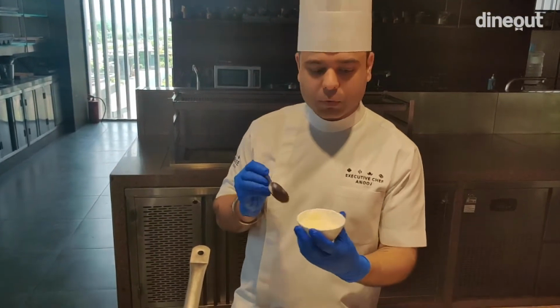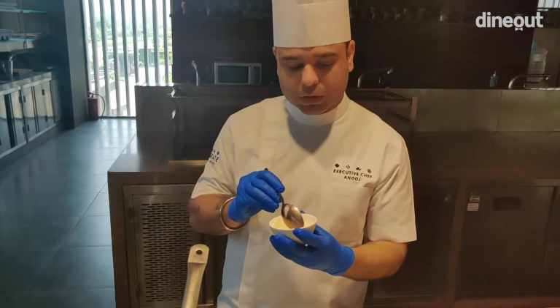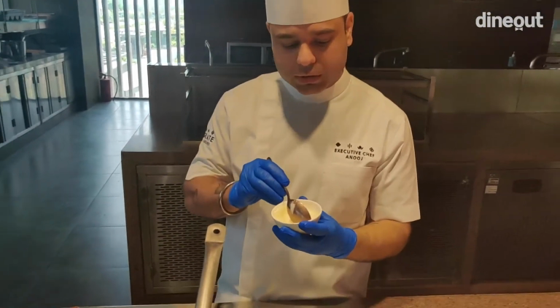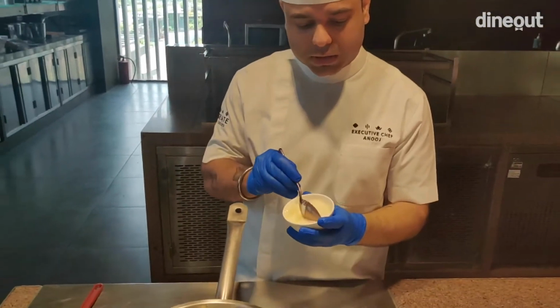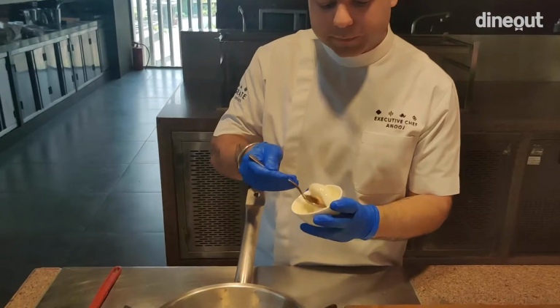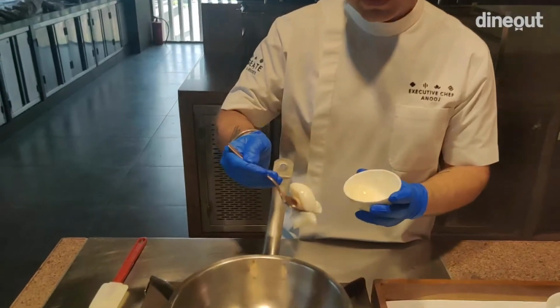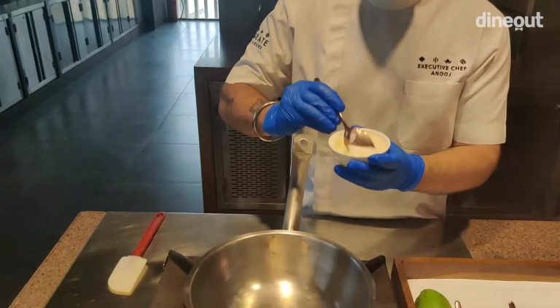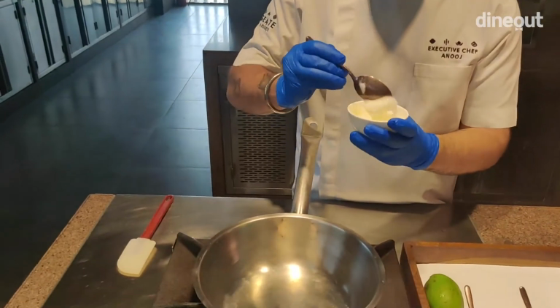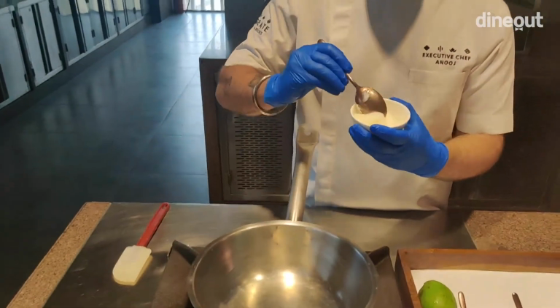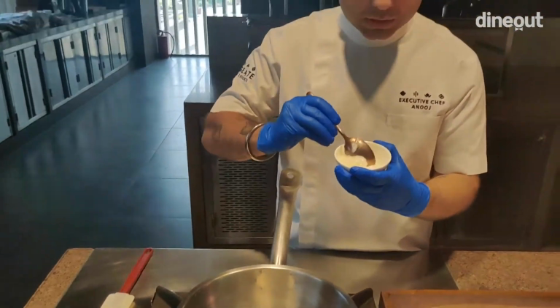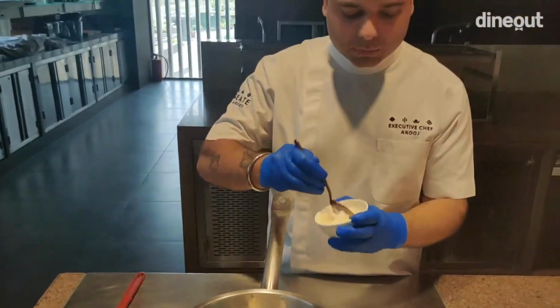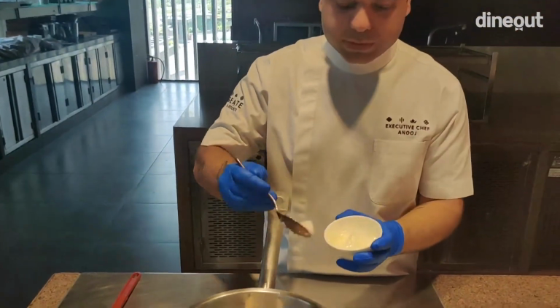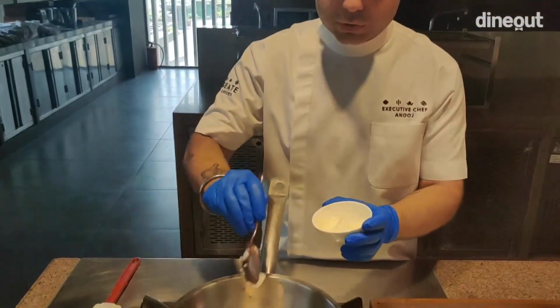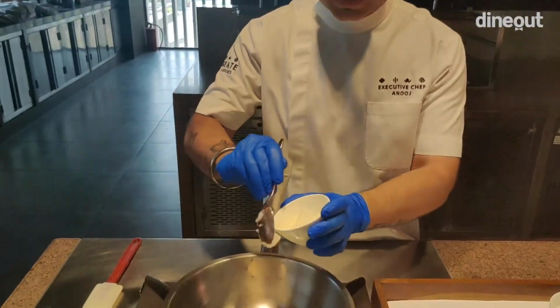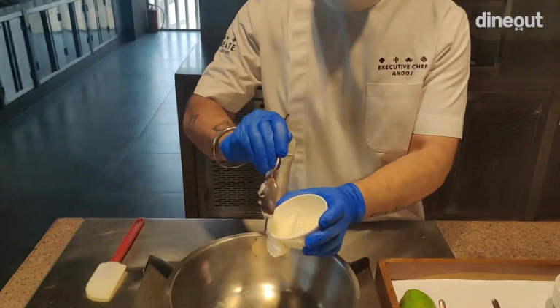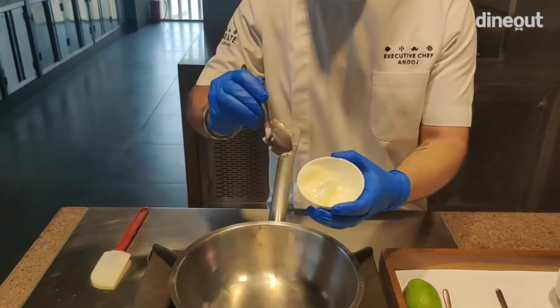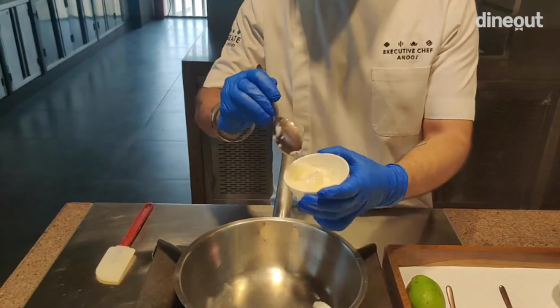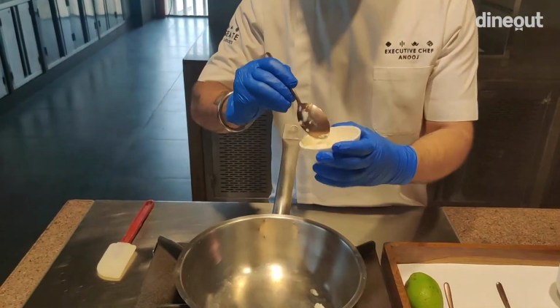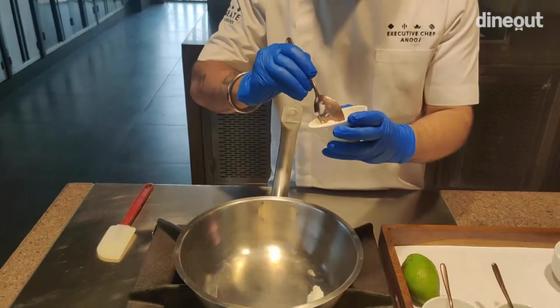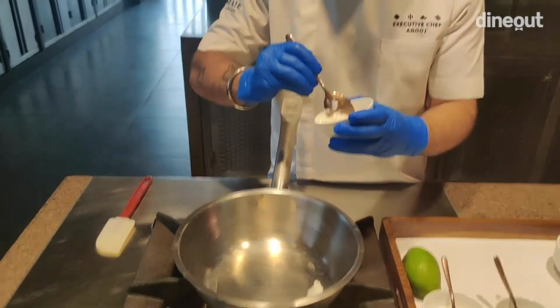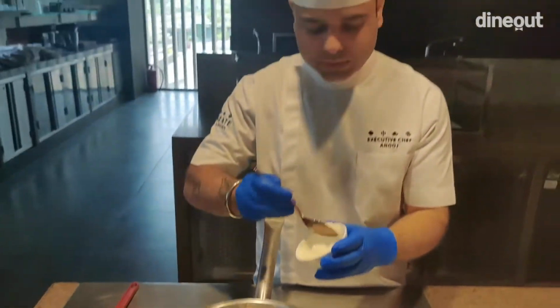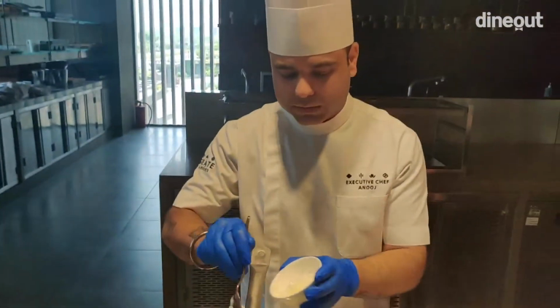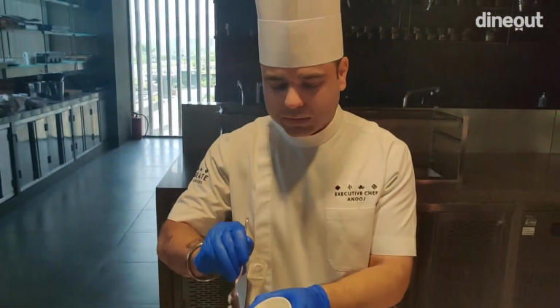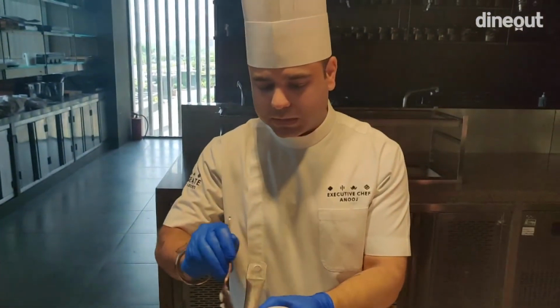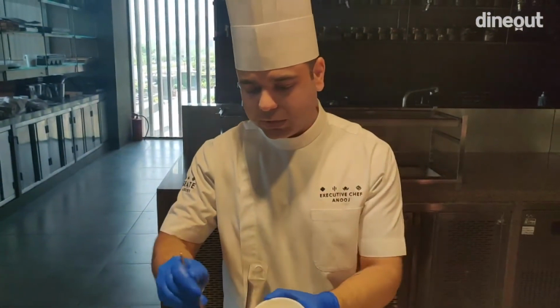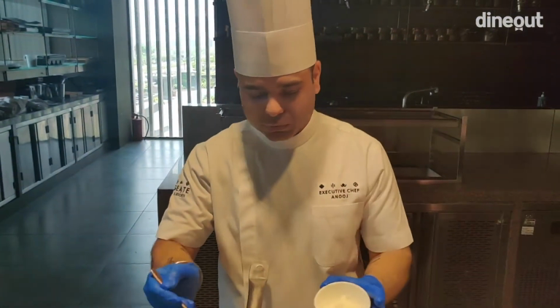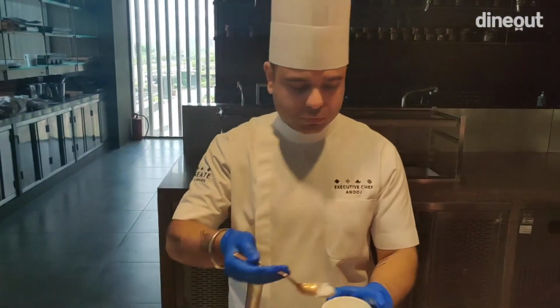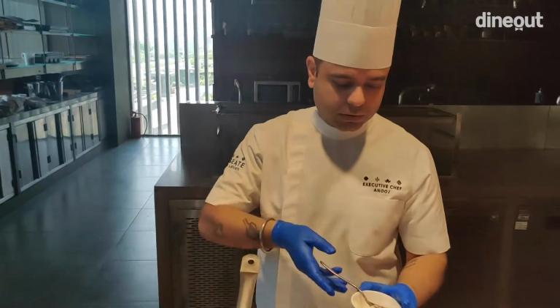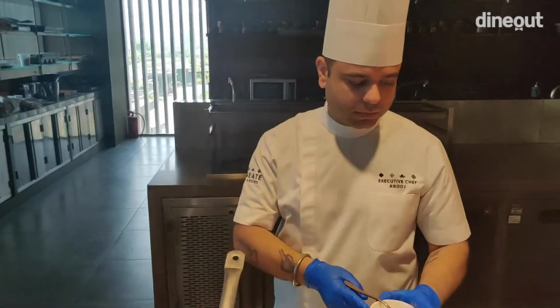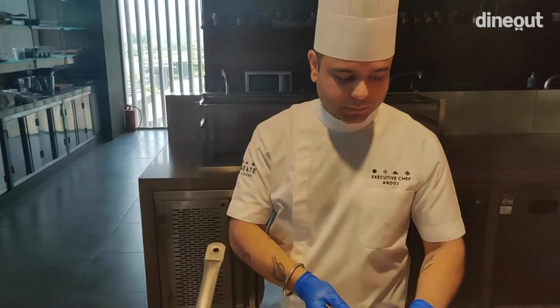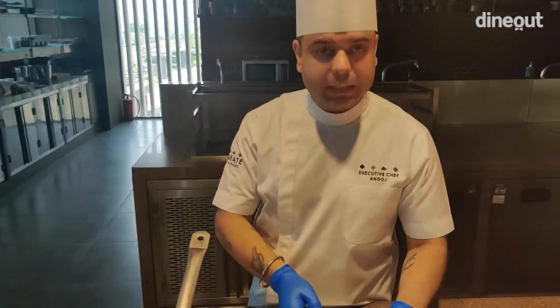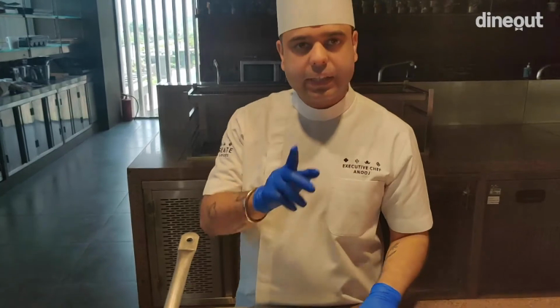First of all, we use coconut oil. The reason being, there is no dish in South India that is not made from coconut oil. I will just run you through the ingredients.